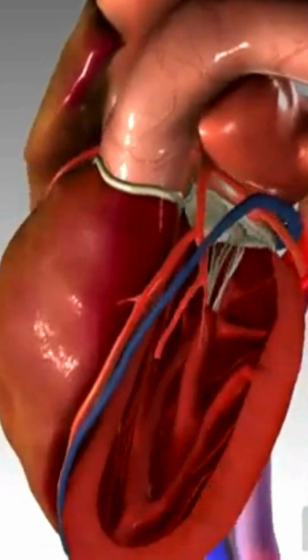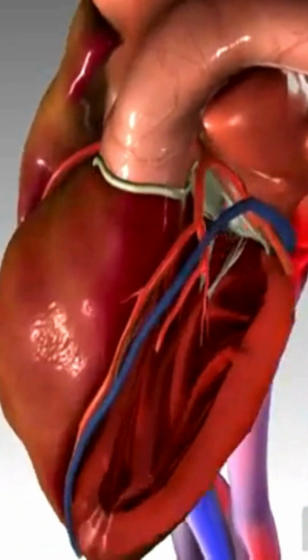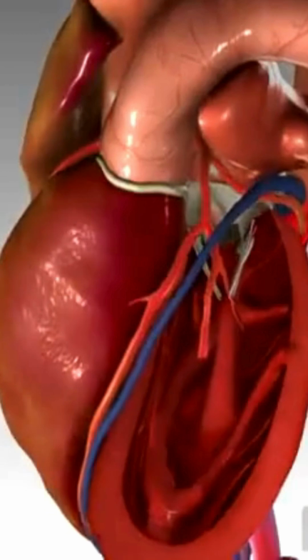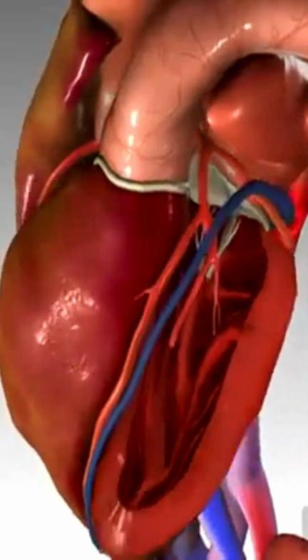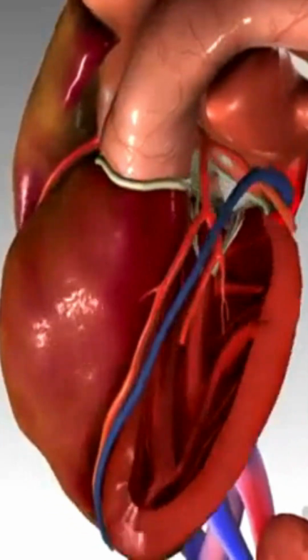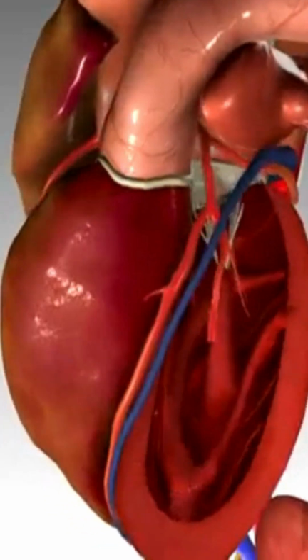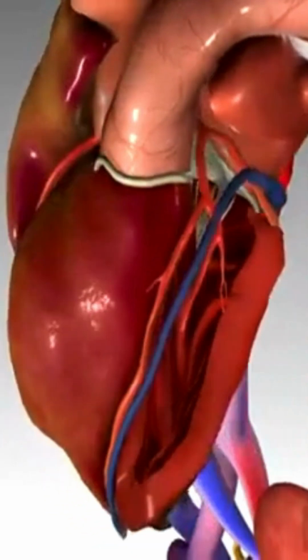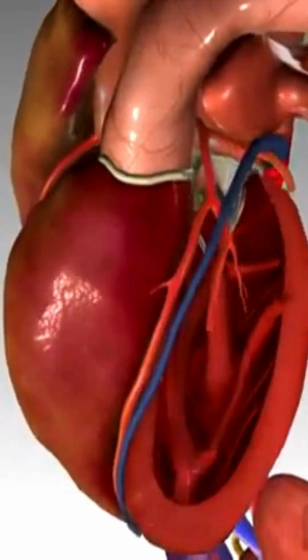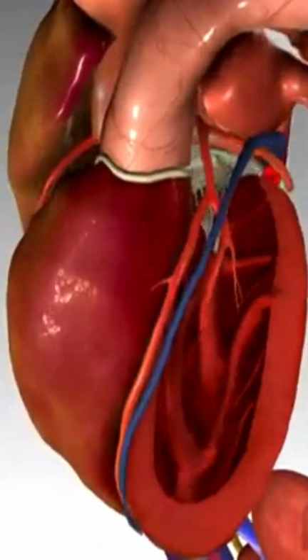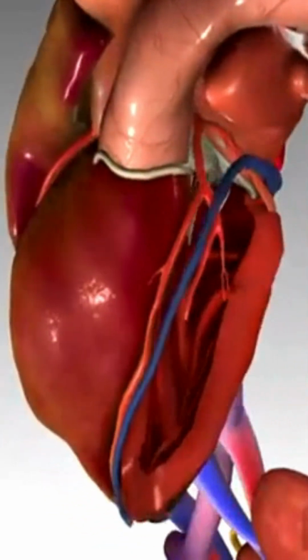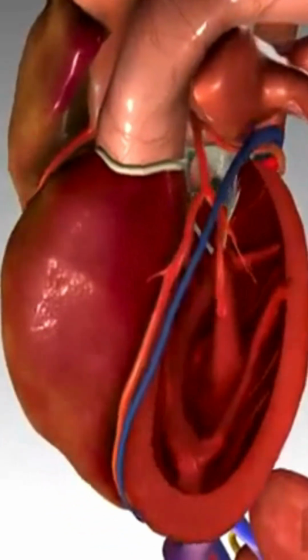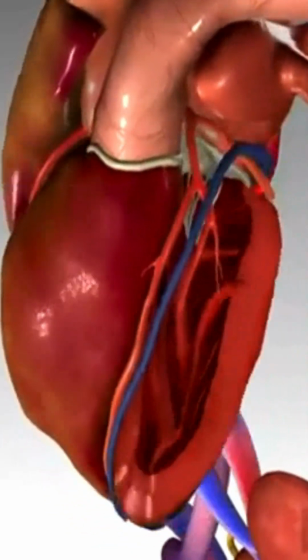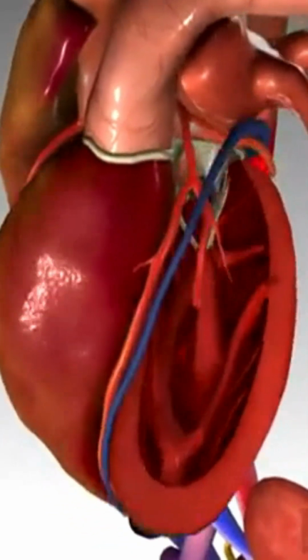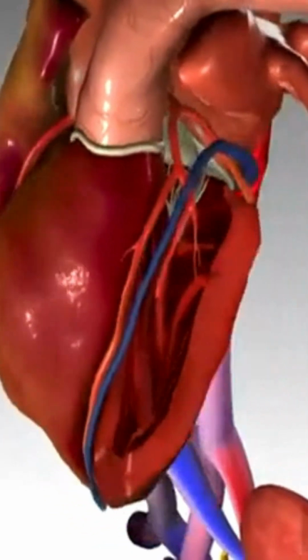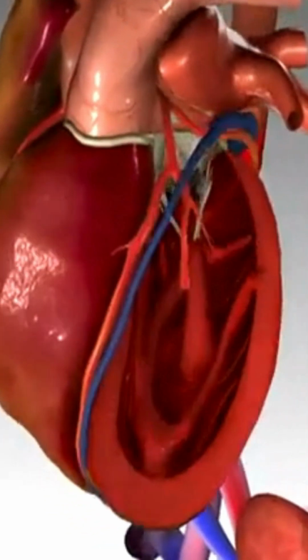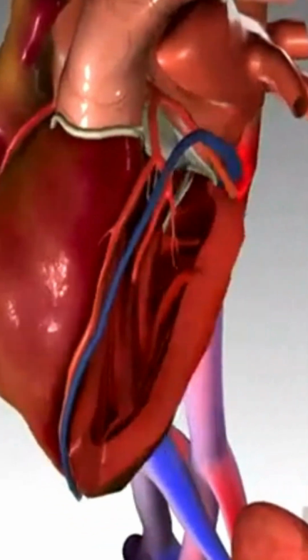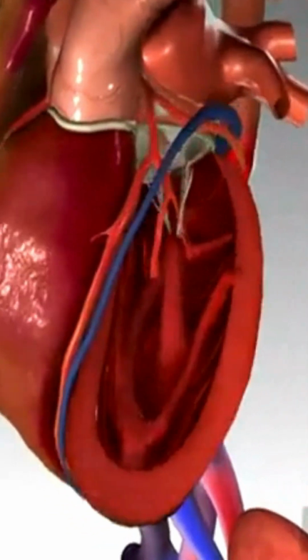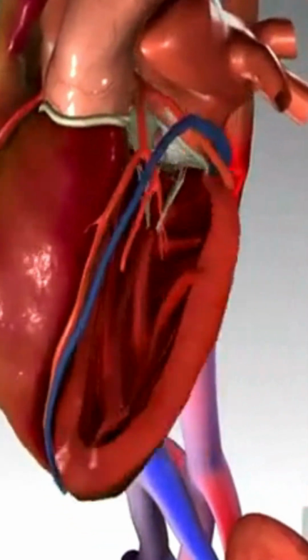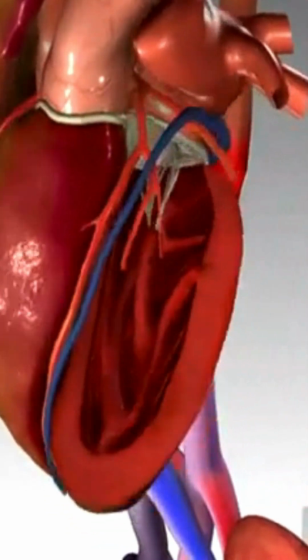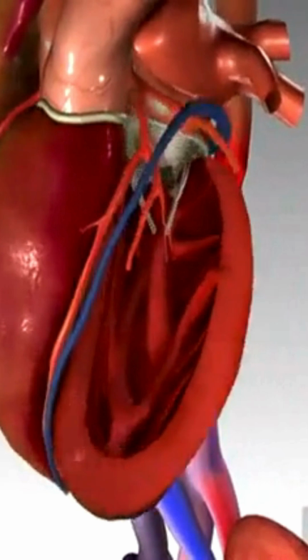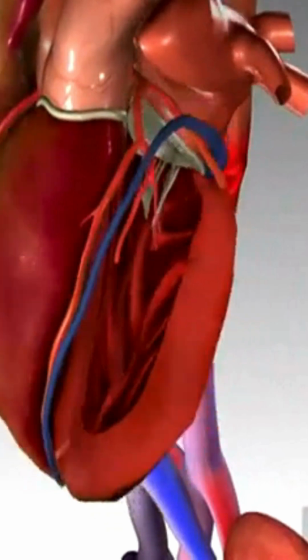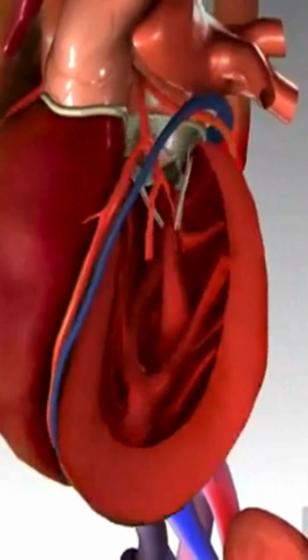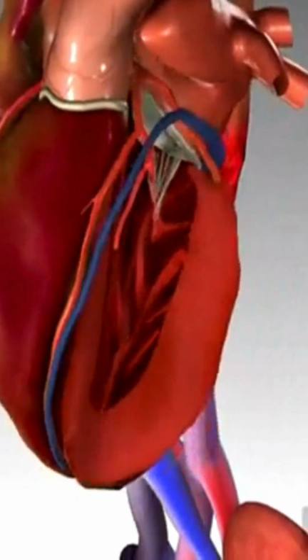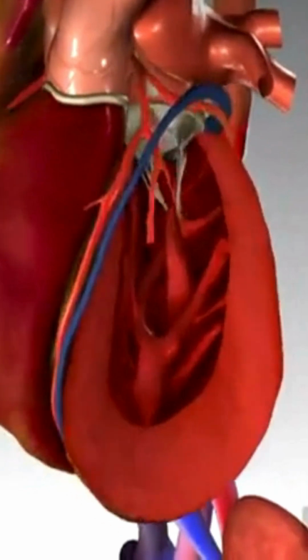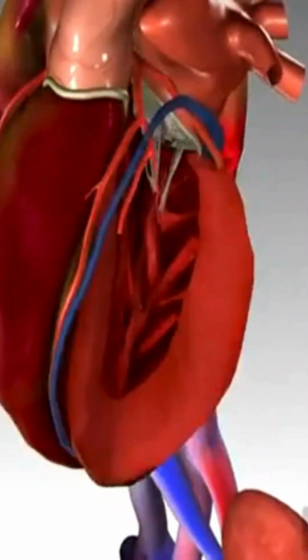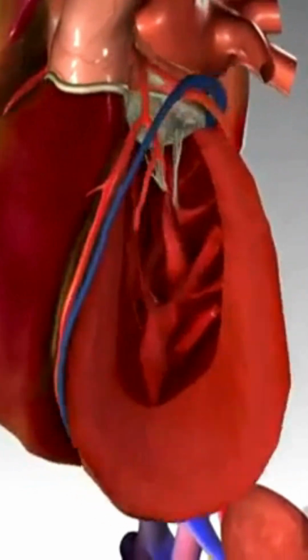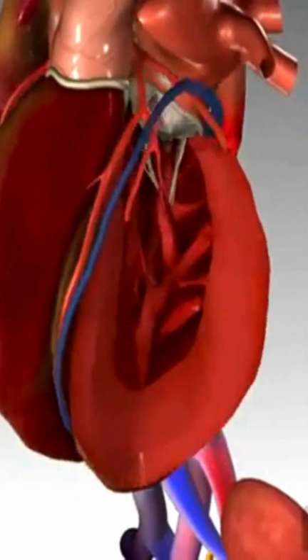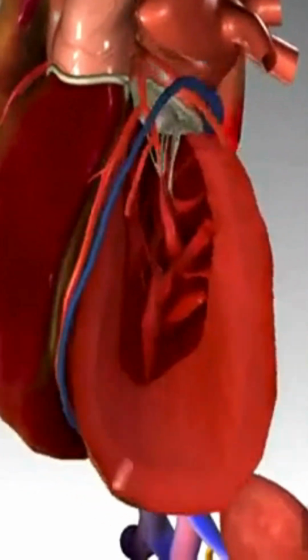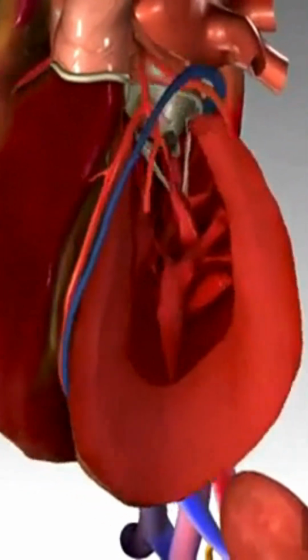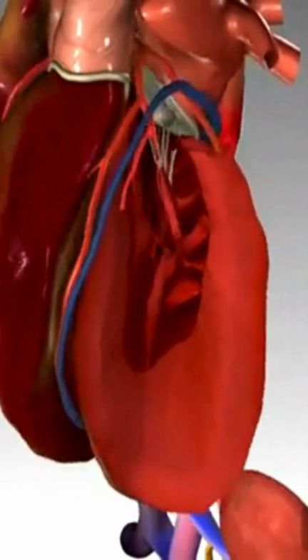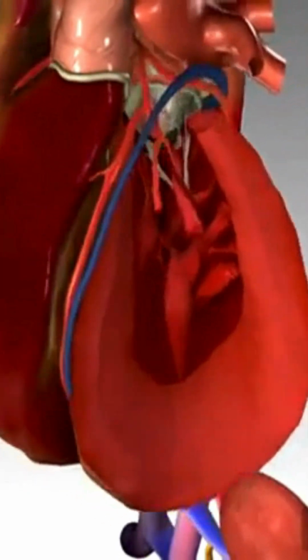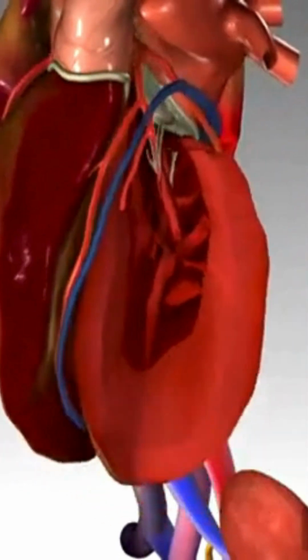Any of these can prevent the heart from efficiently pumping blood to the rest of the body. As a result, the heart may beat faster and the ventricle may increase in size, becoming an even less effective pump.